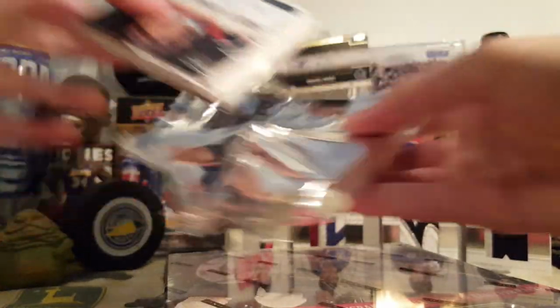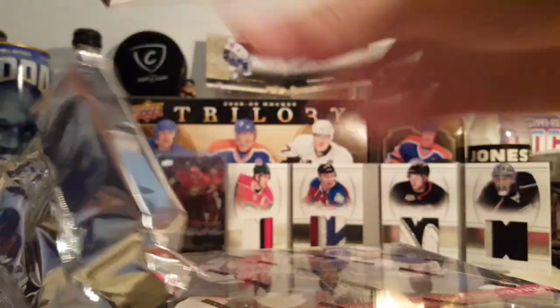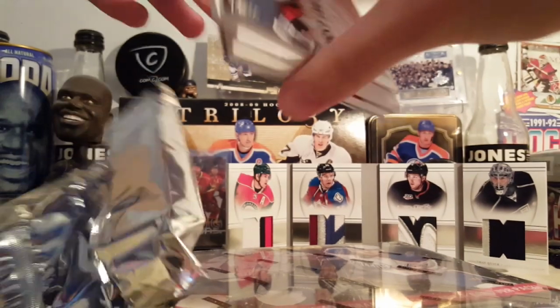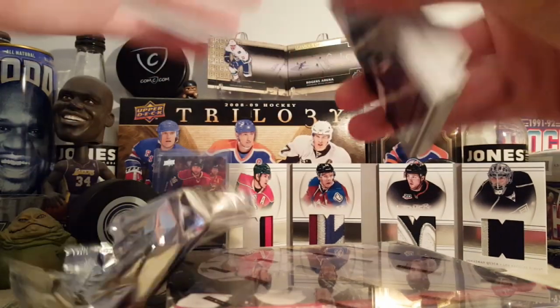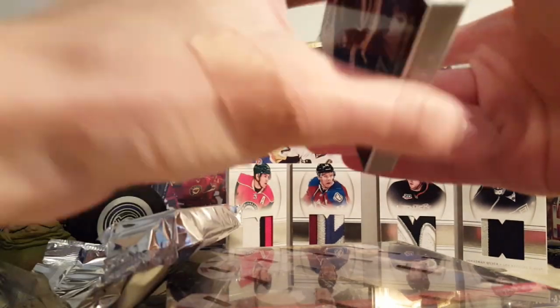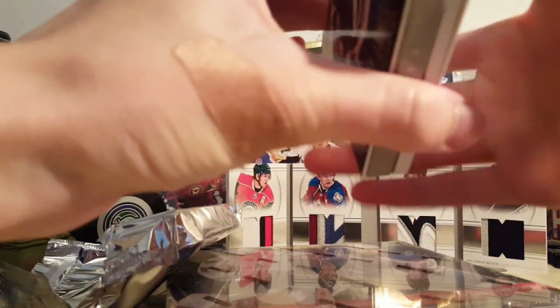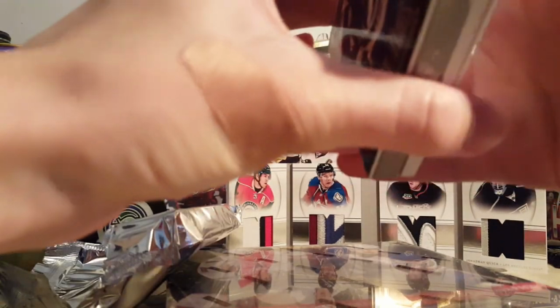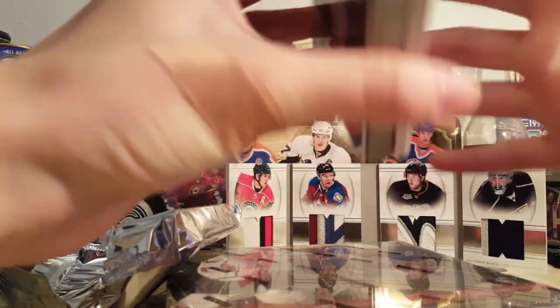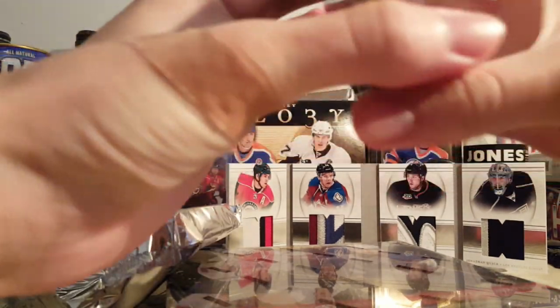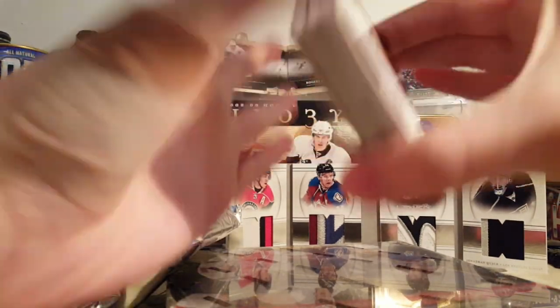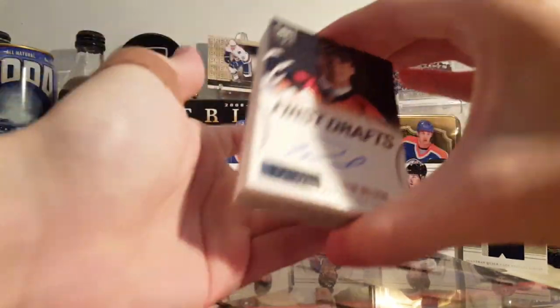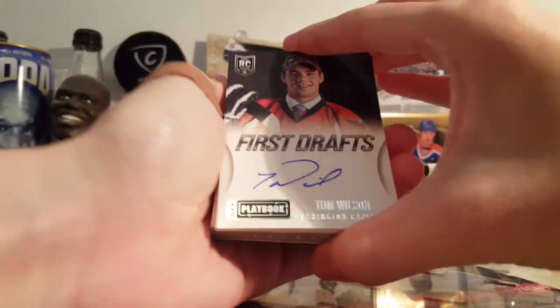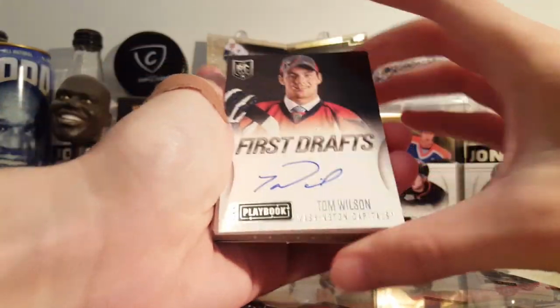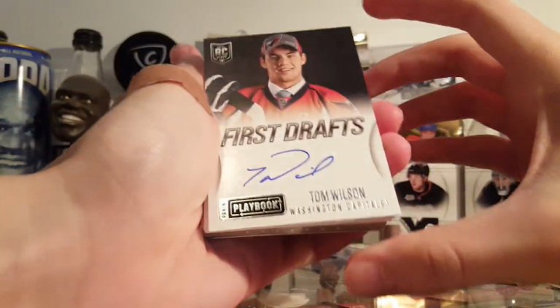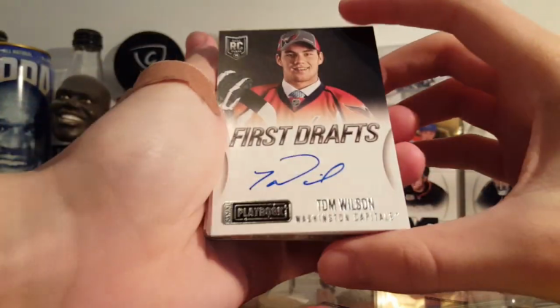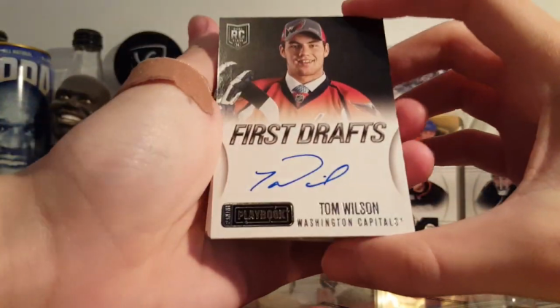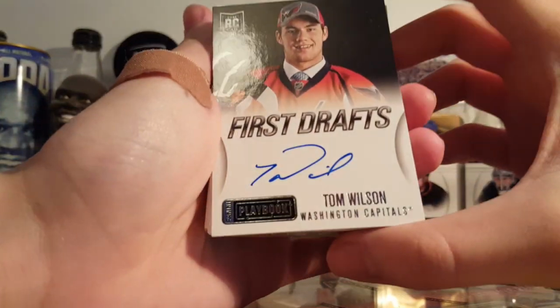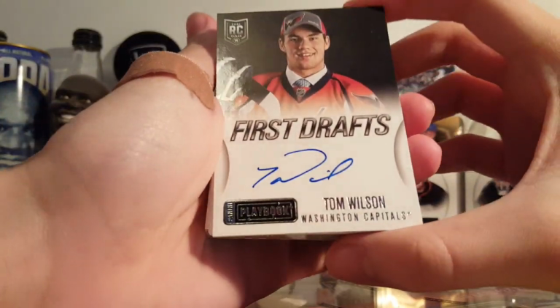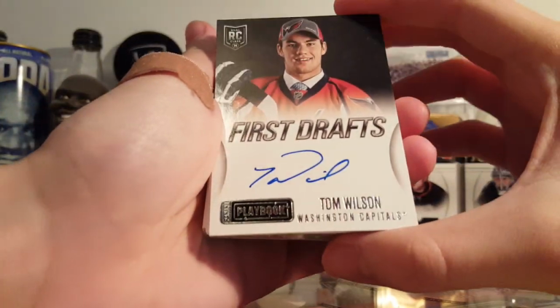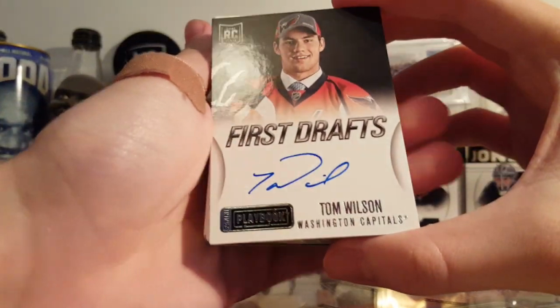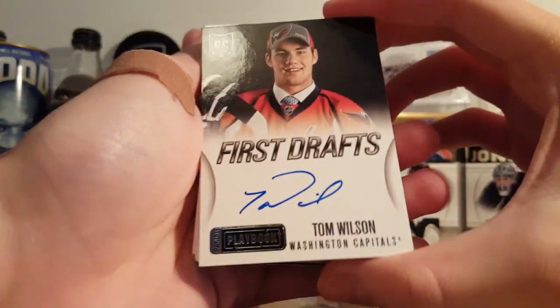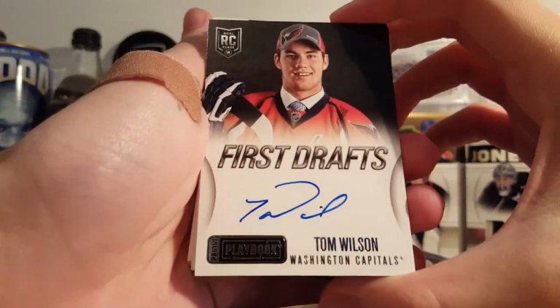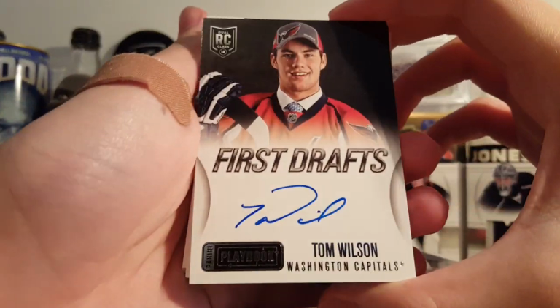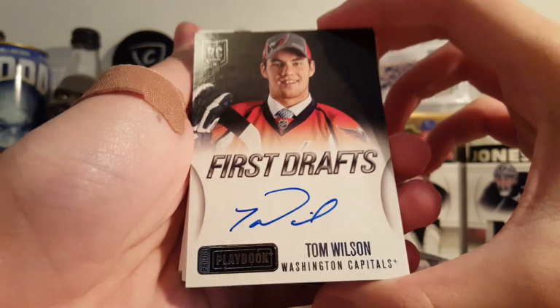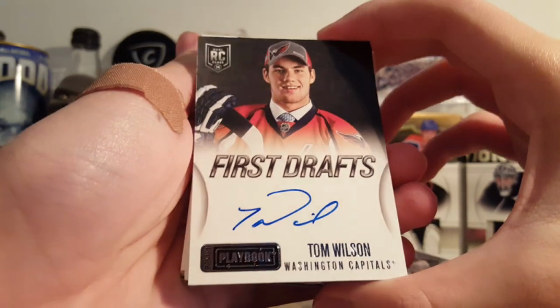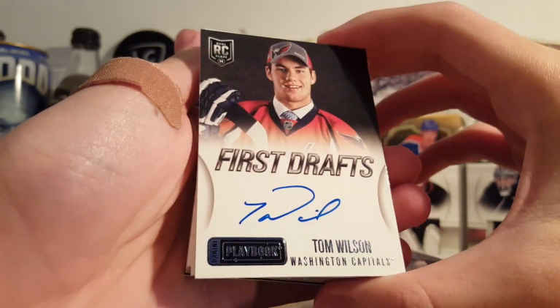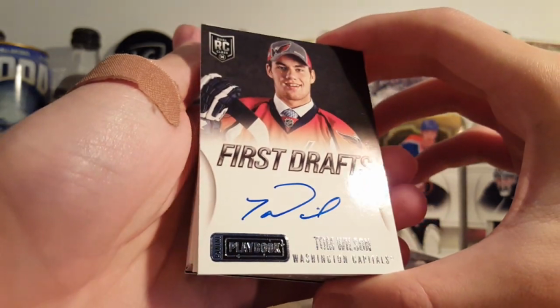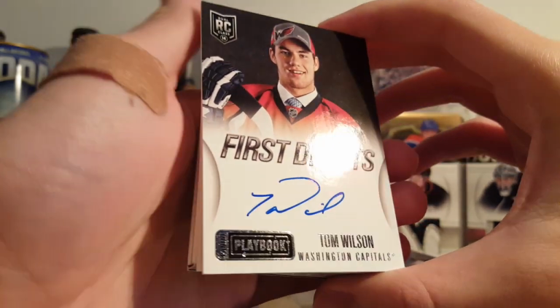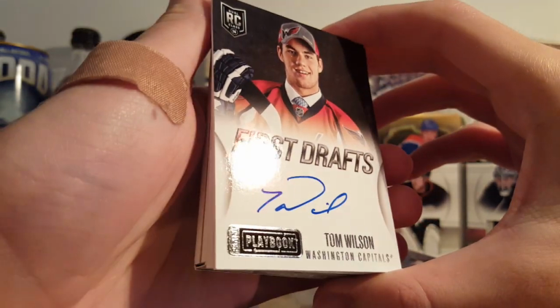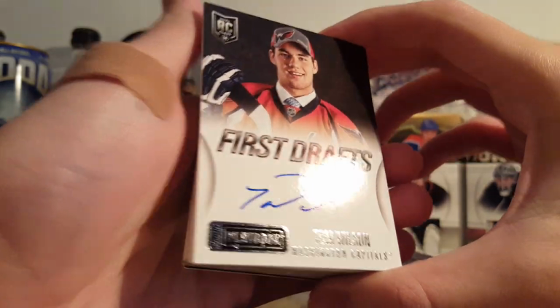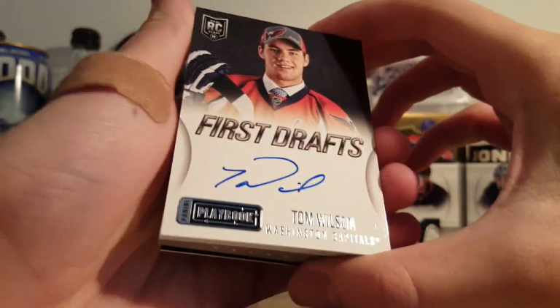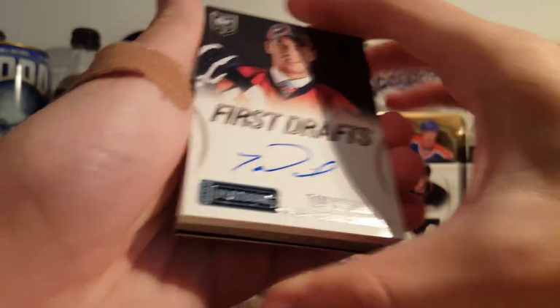Start off with a Tom Wilson First Drafts autograph. That's not too bad — nice on-card.